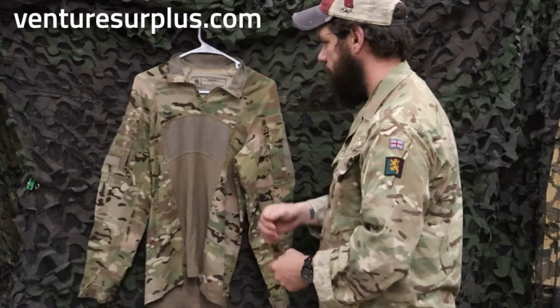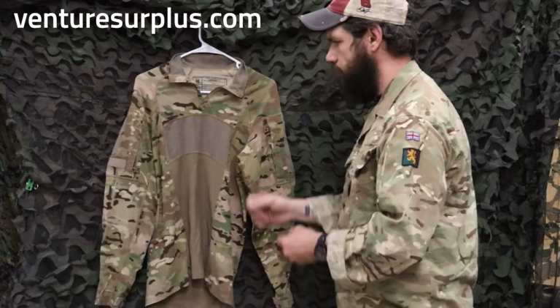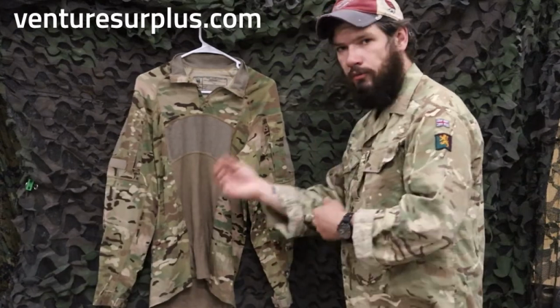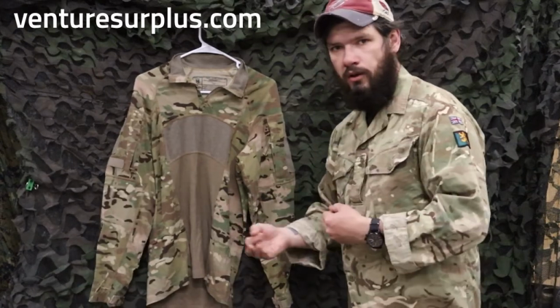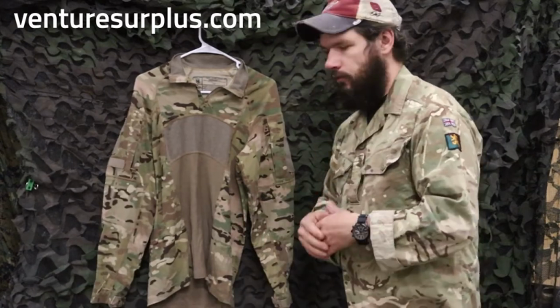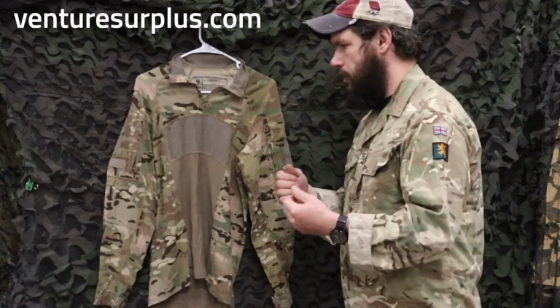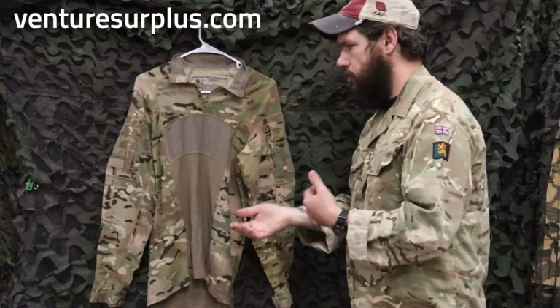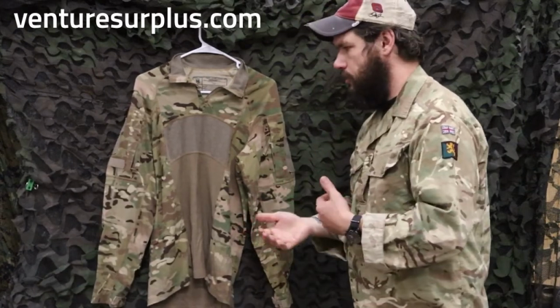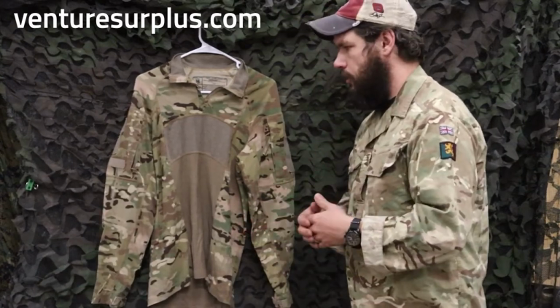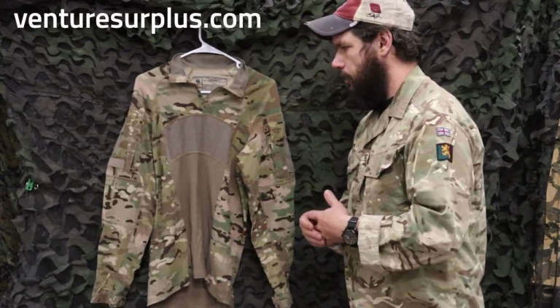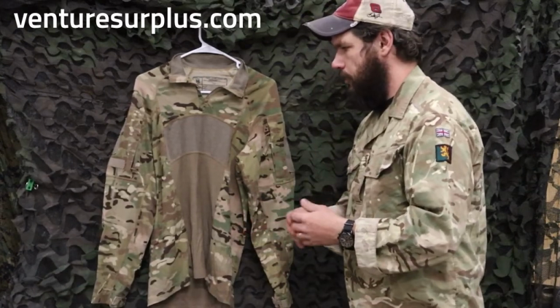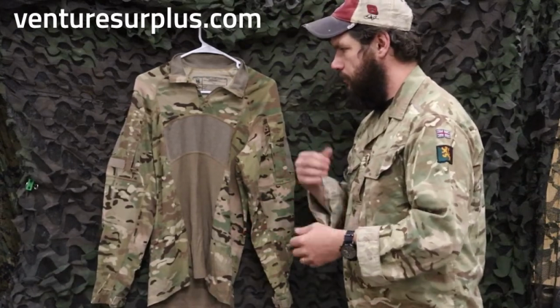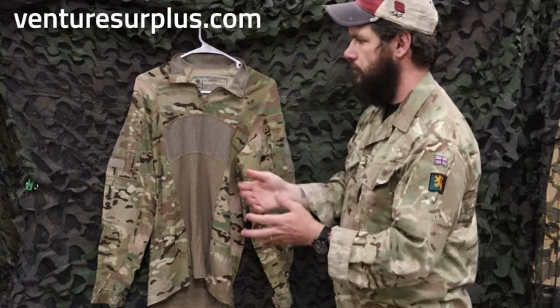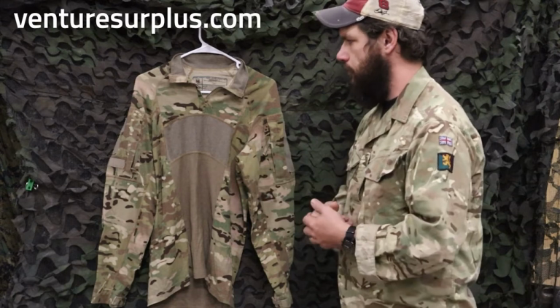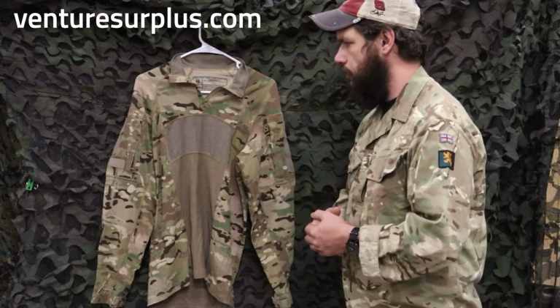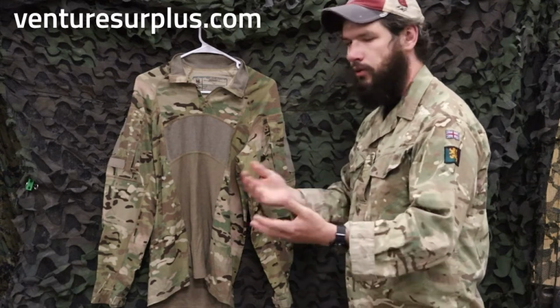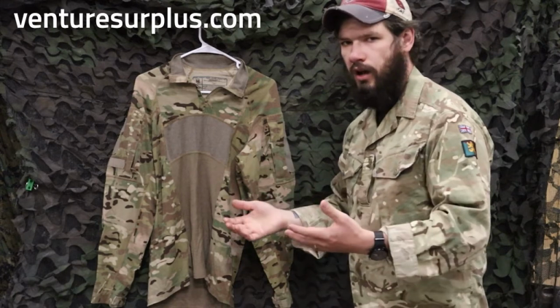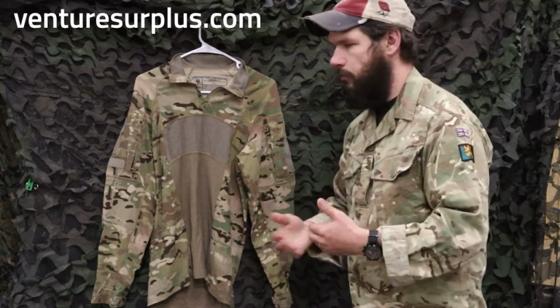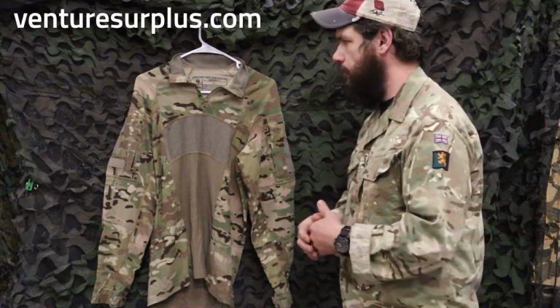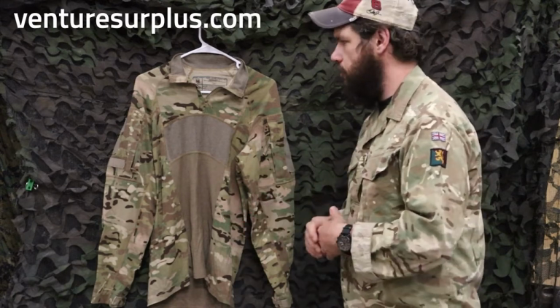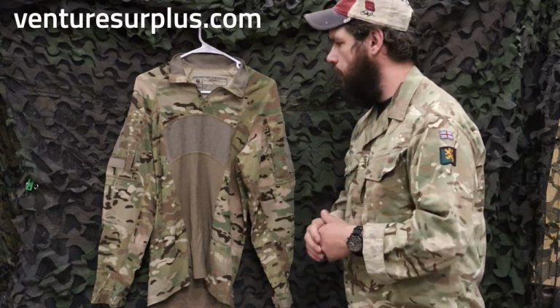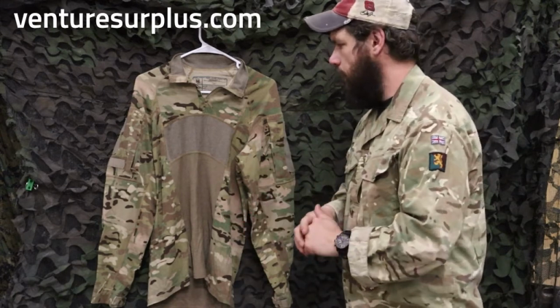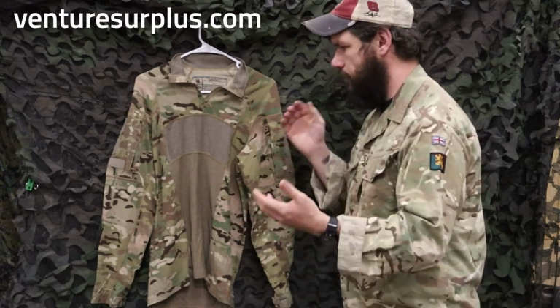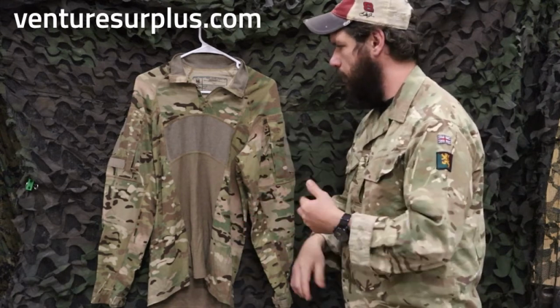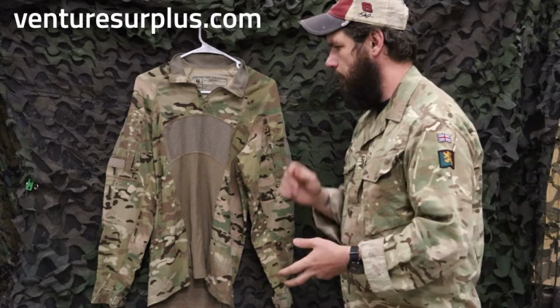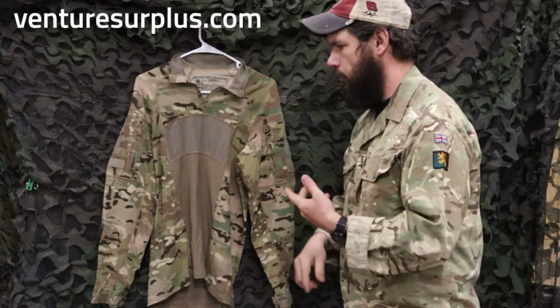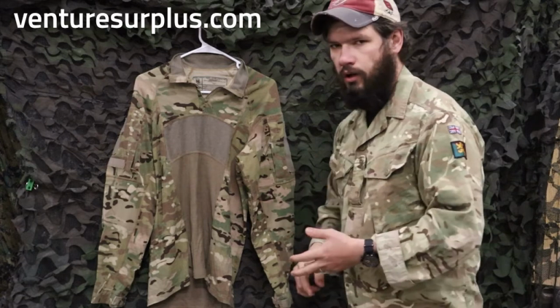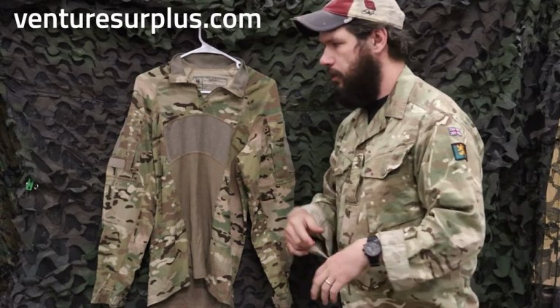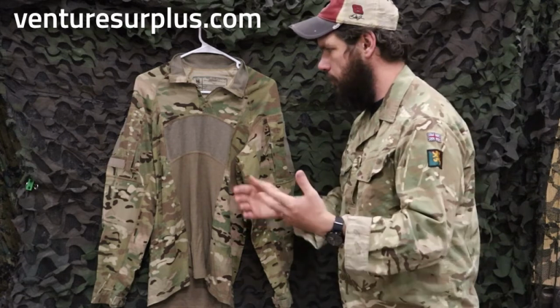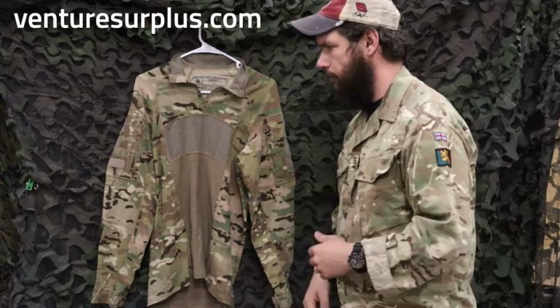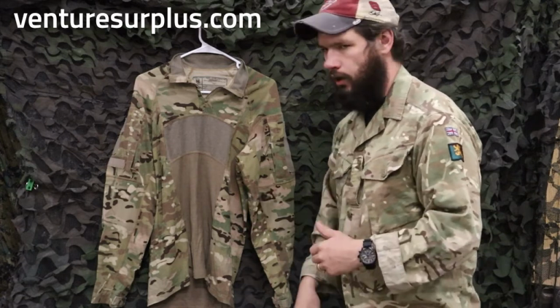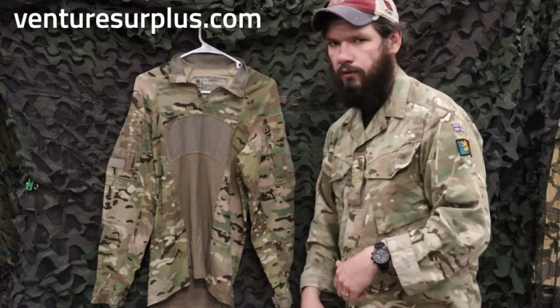Overall, it's an improvement over the first generation, and it's a pretty good combat shirt for what it is. Being issued, it's protective, it's going to wear well, and it'll have a pretty long life overall.